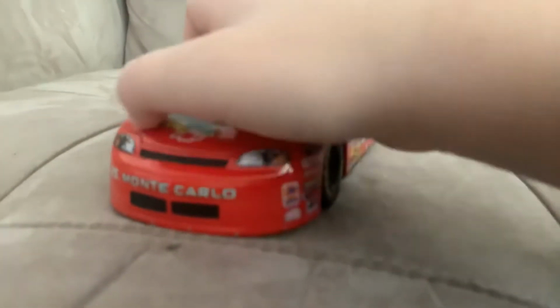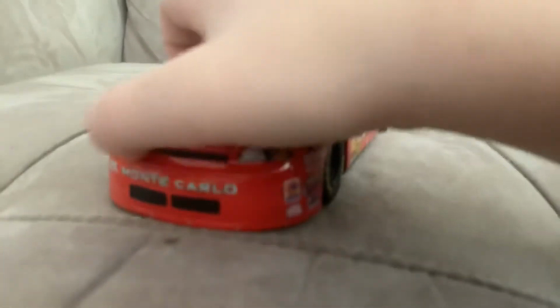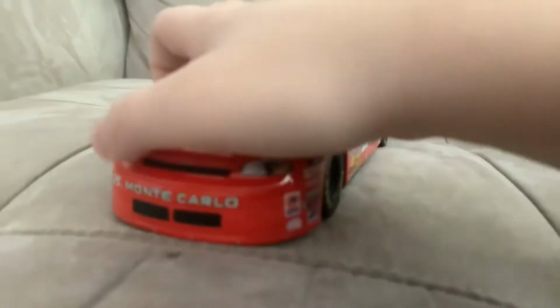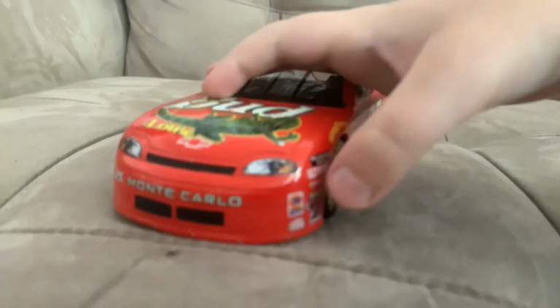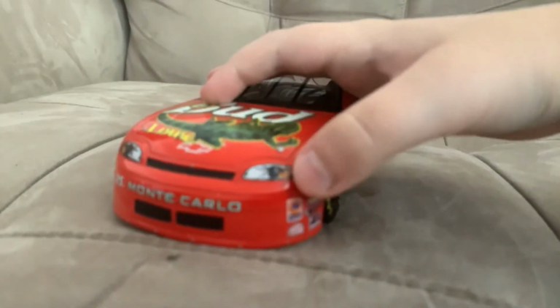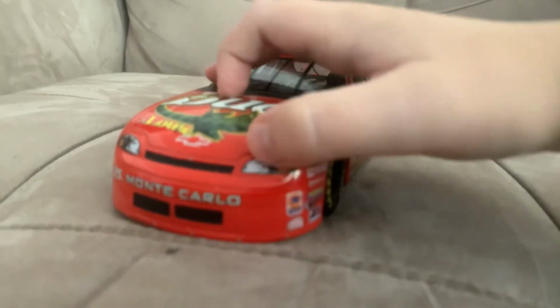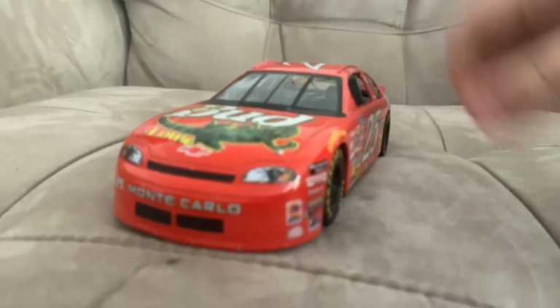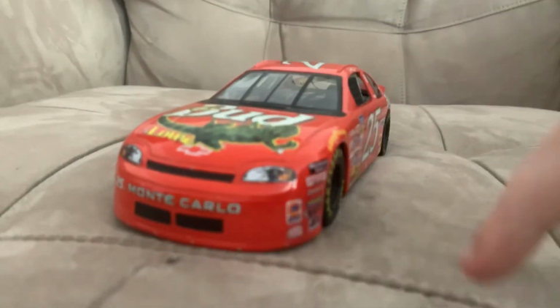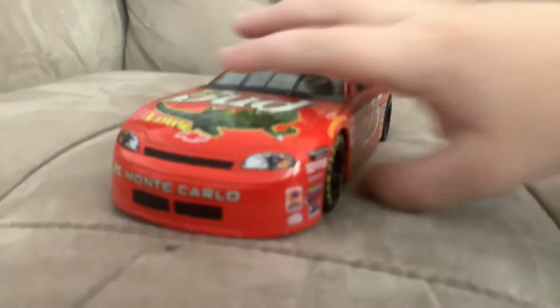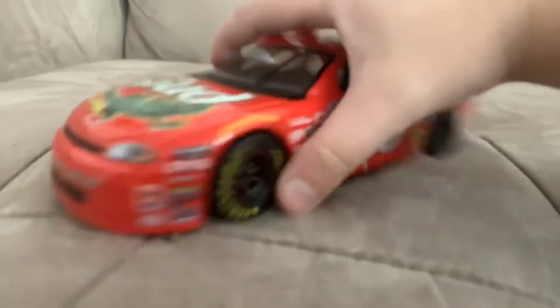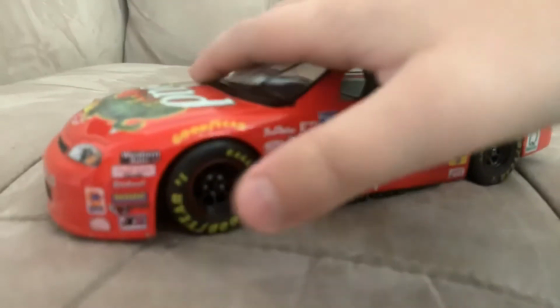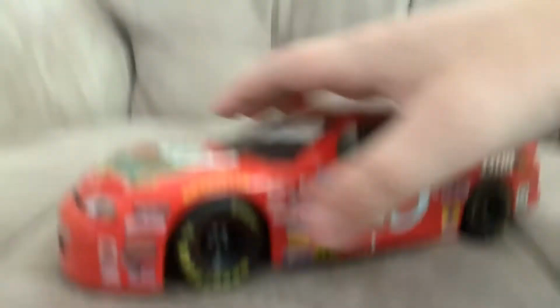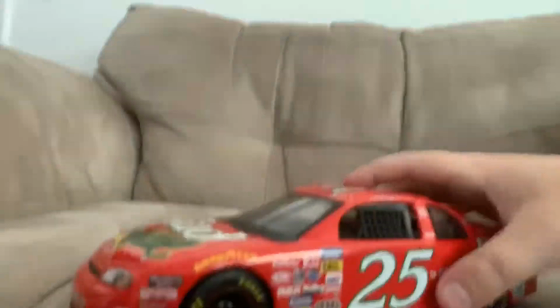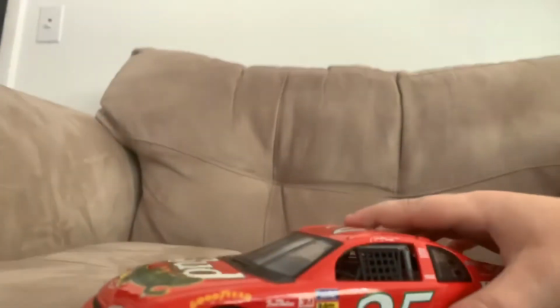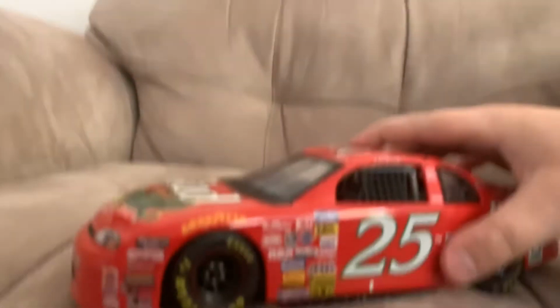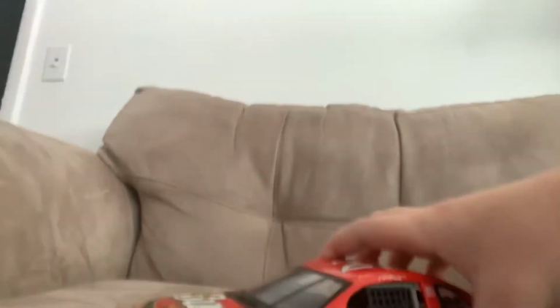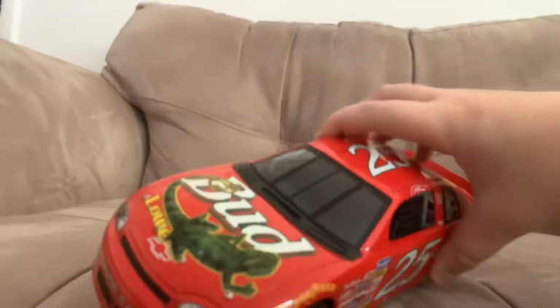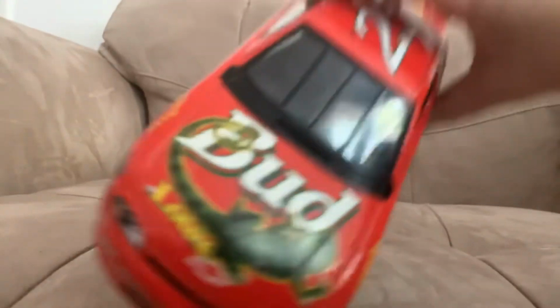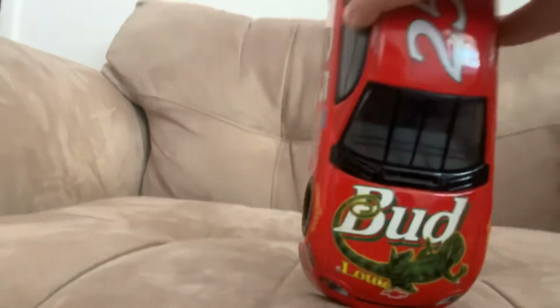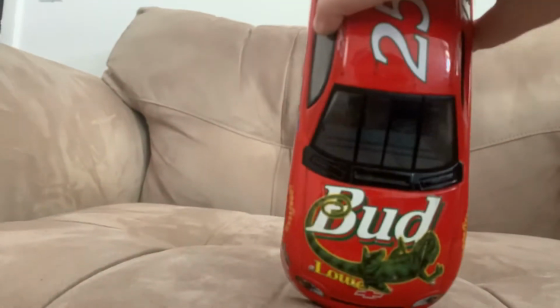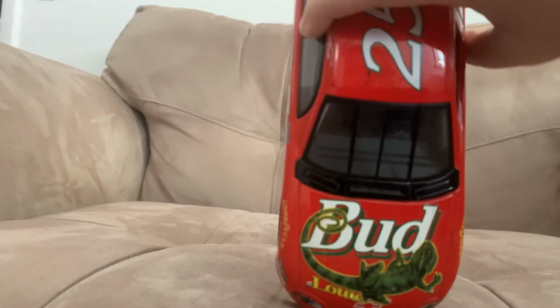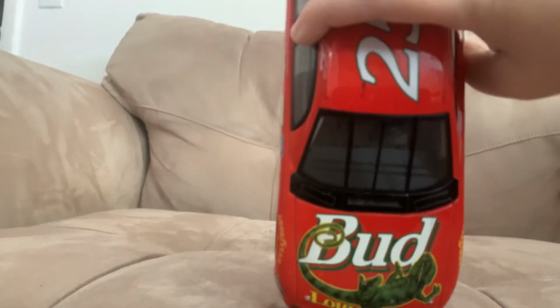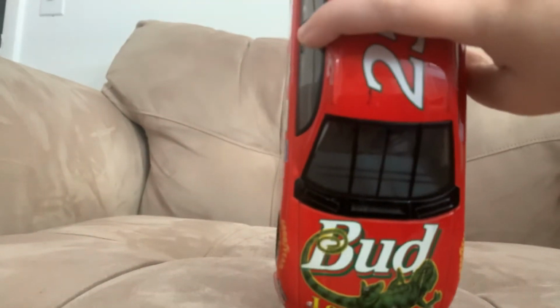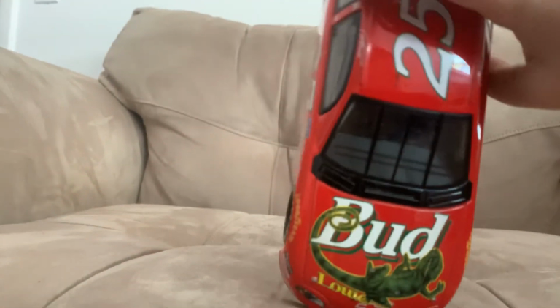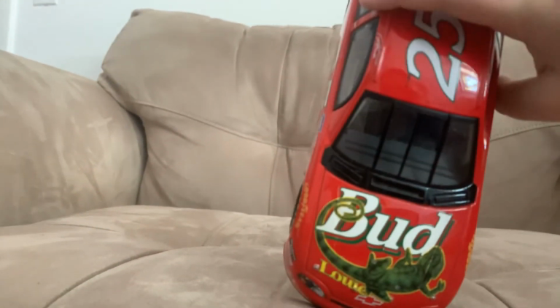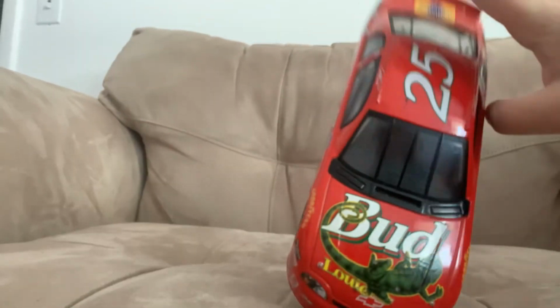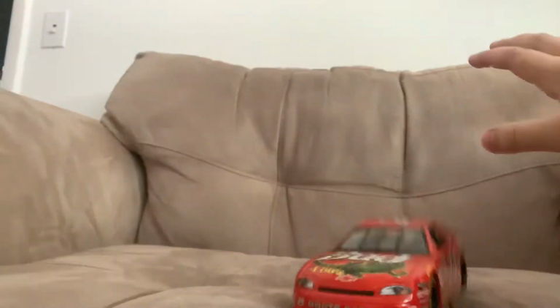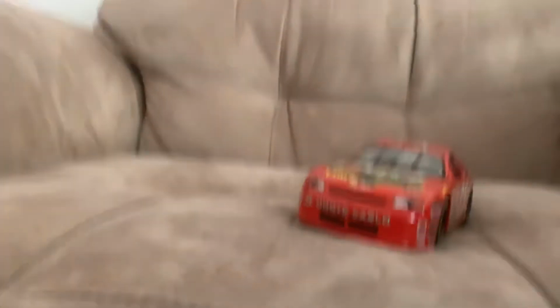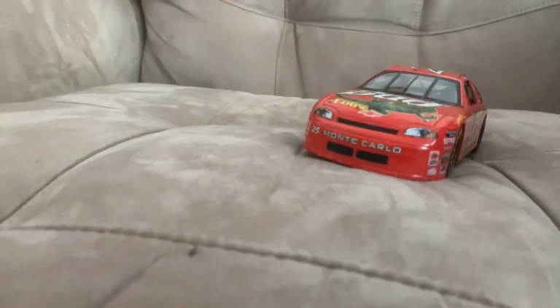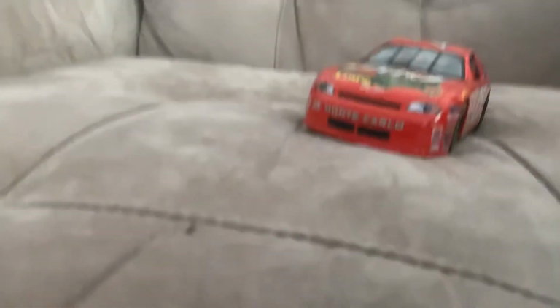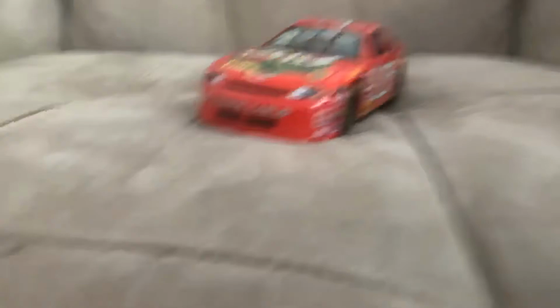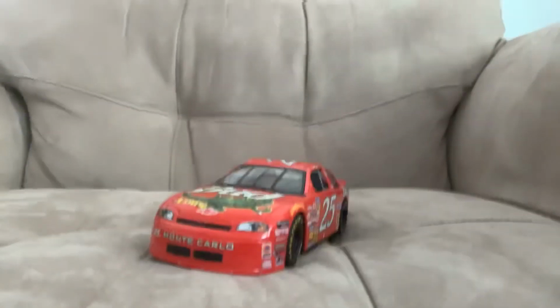And then the headlights. Also got the extra sponsors right there. And then Bud on the hood. That's it for this video. Bye!